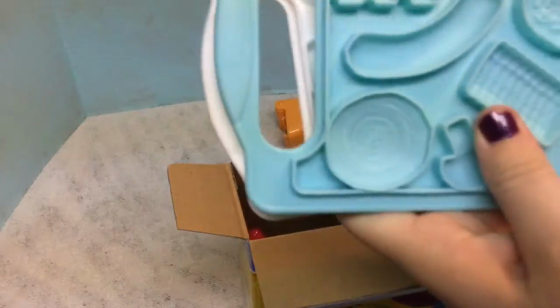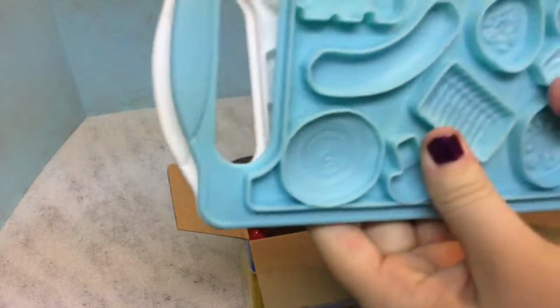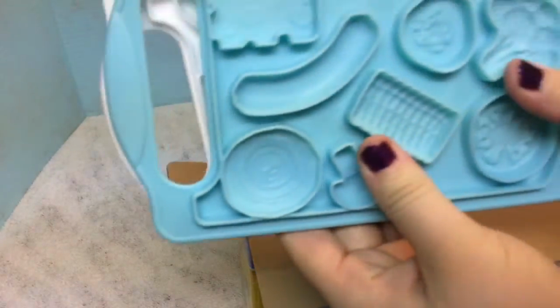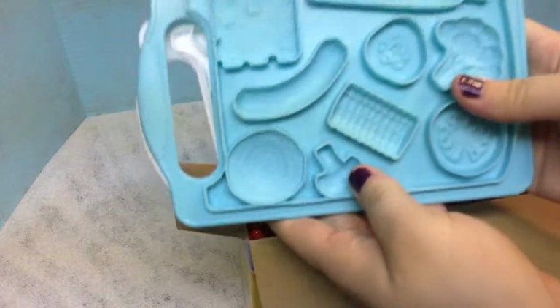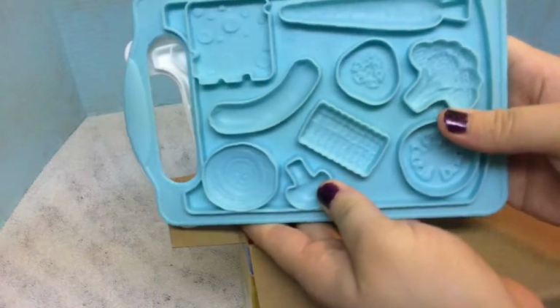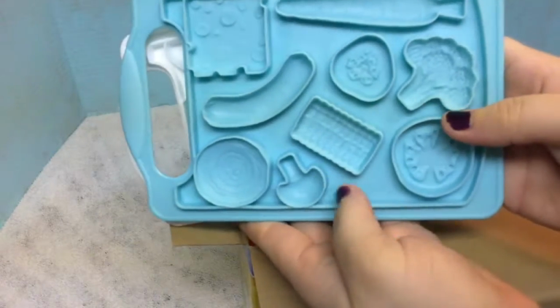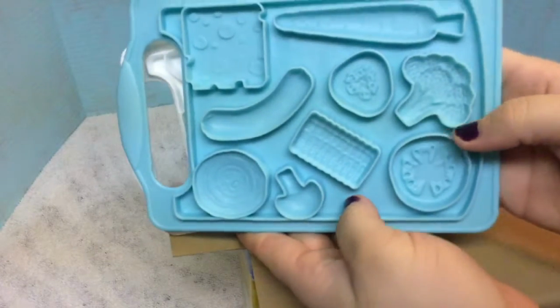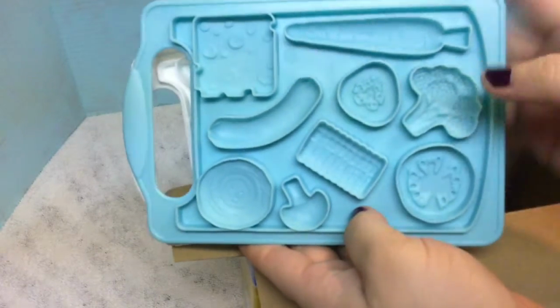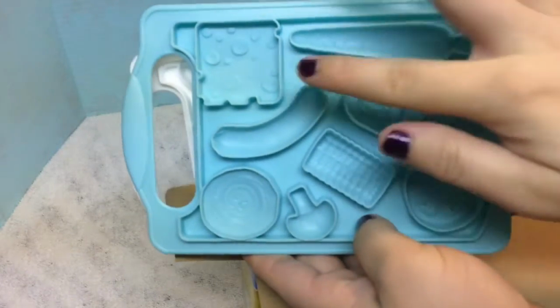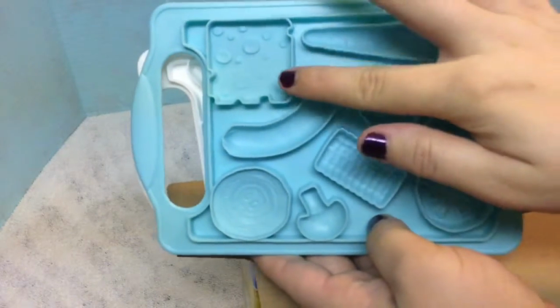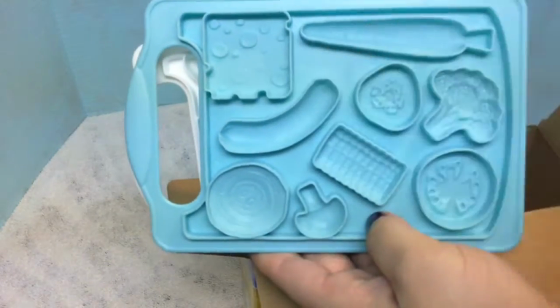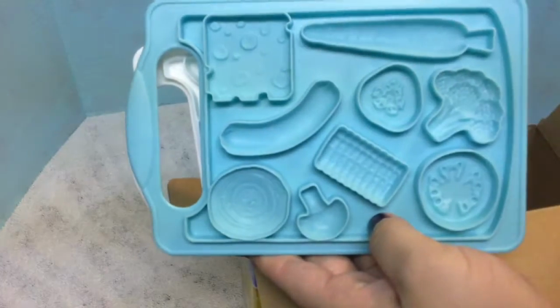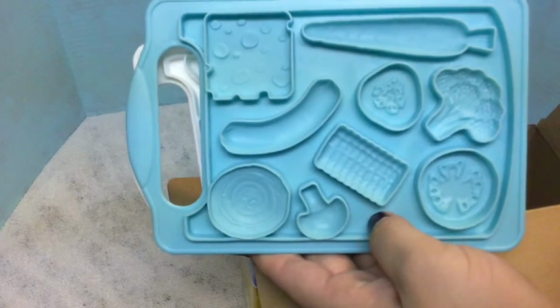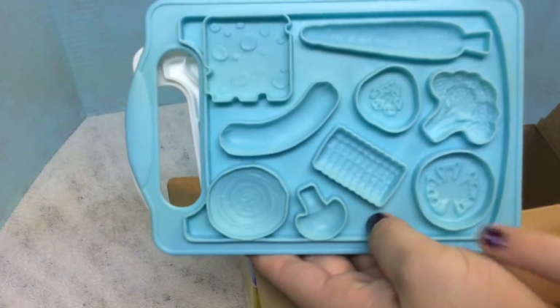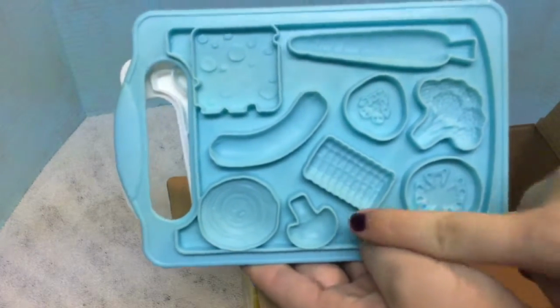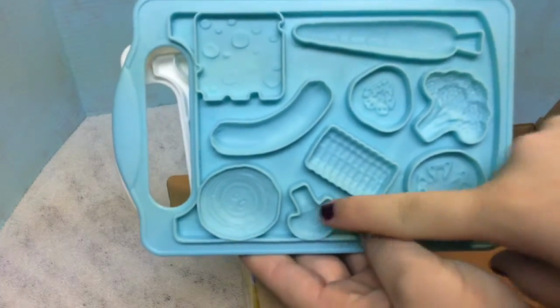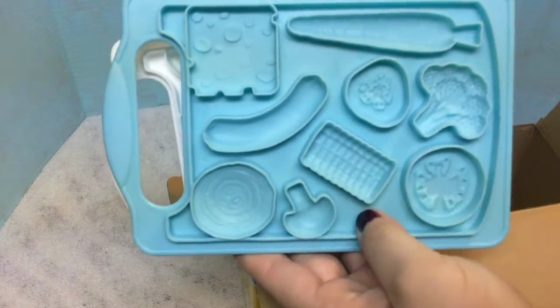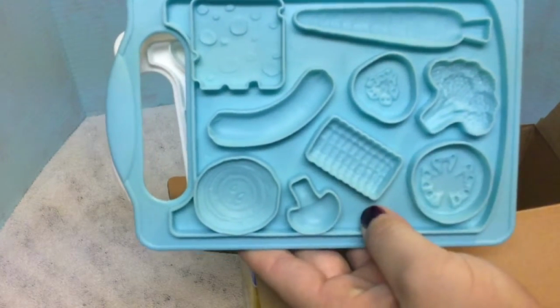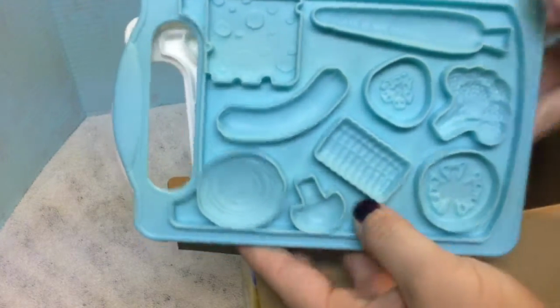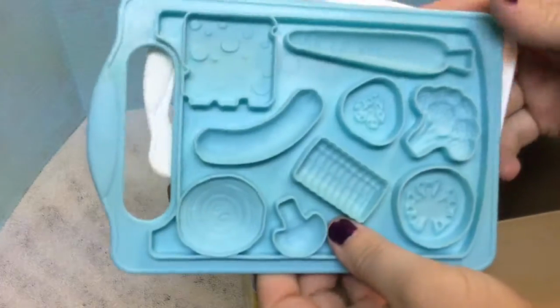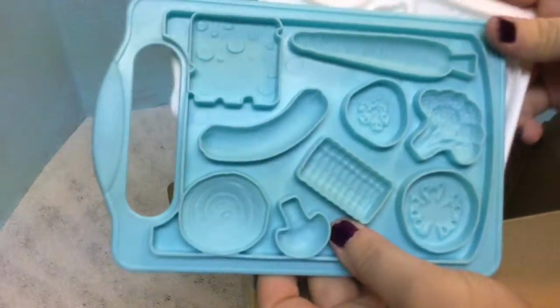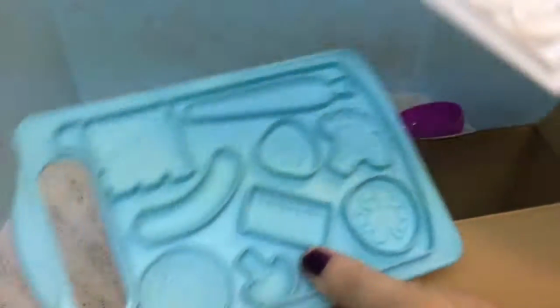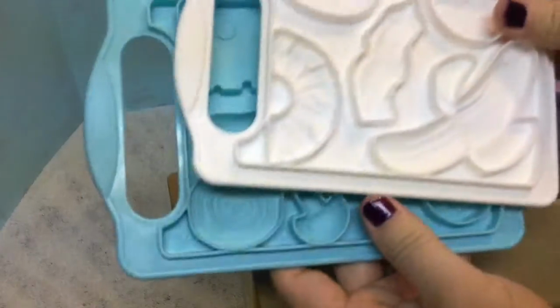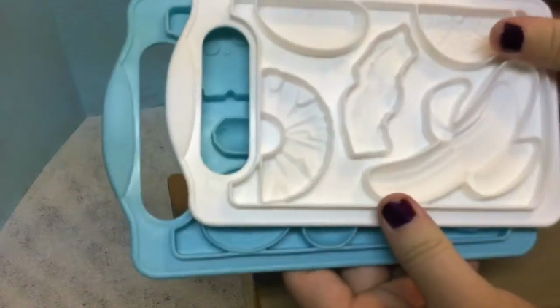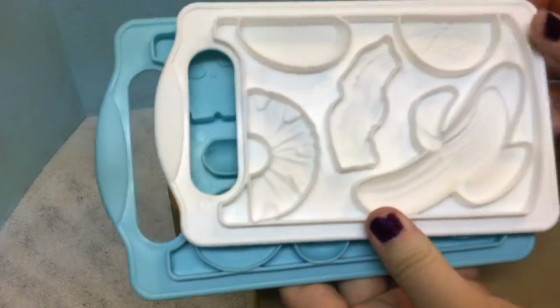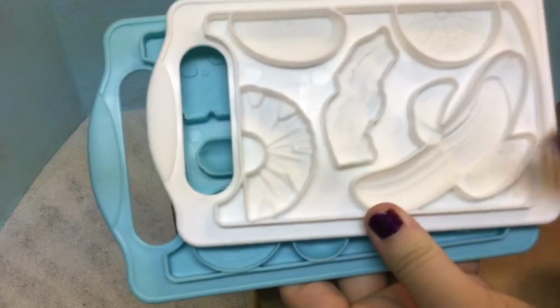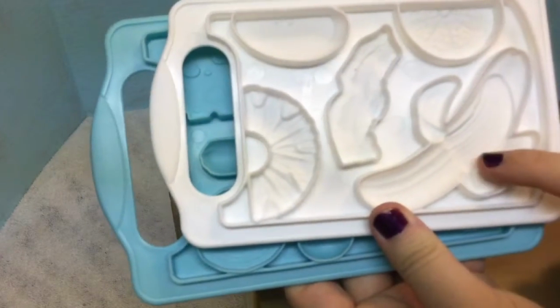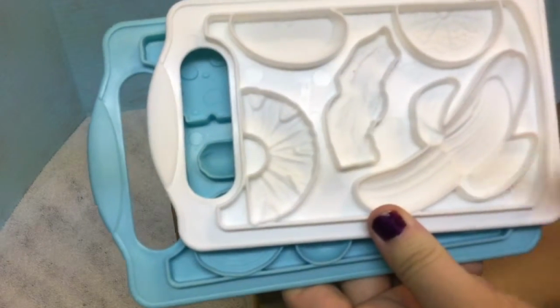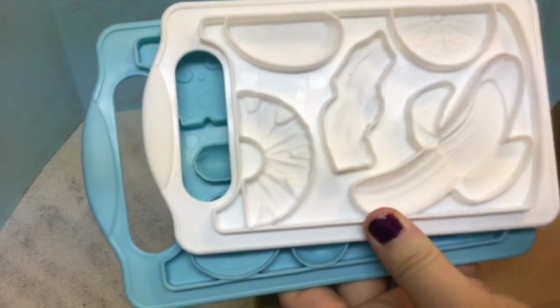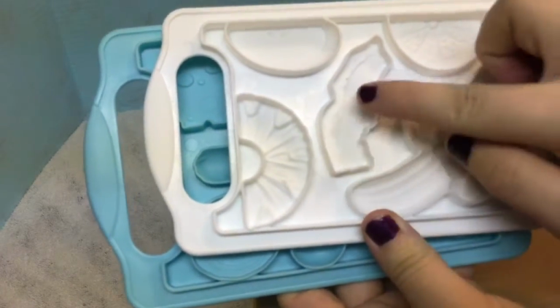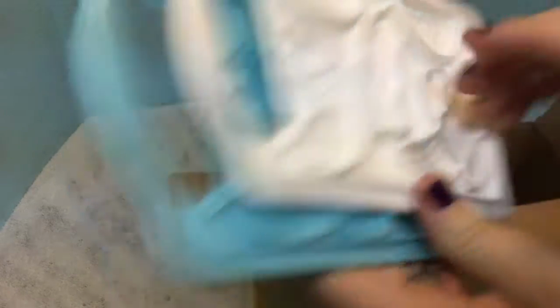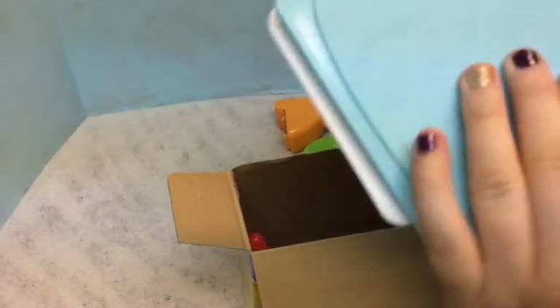Then we have our cutting boards. There's our cheese, mushroom, and then here is the other one - a banana, bacon.